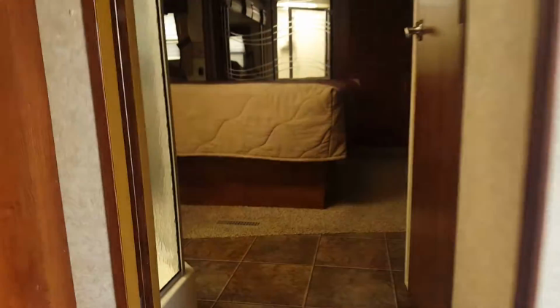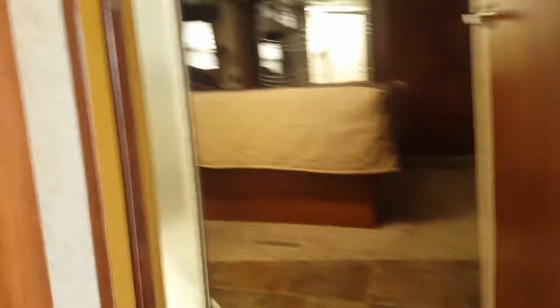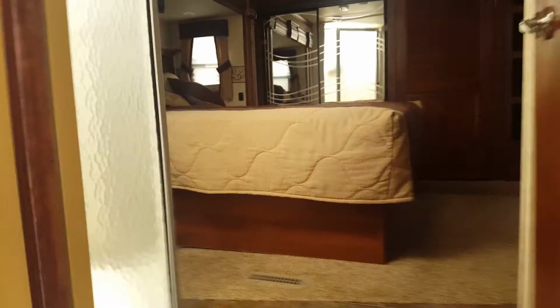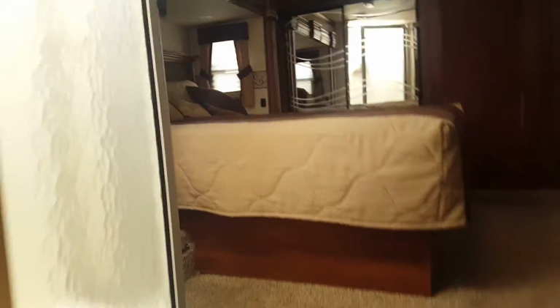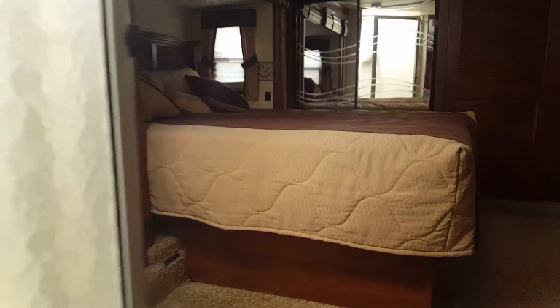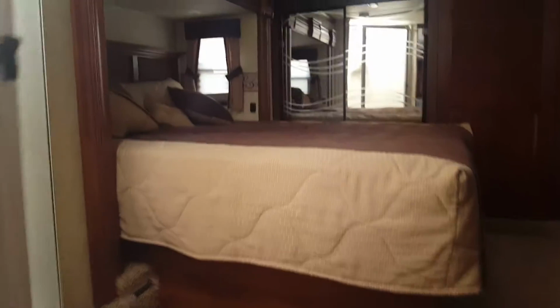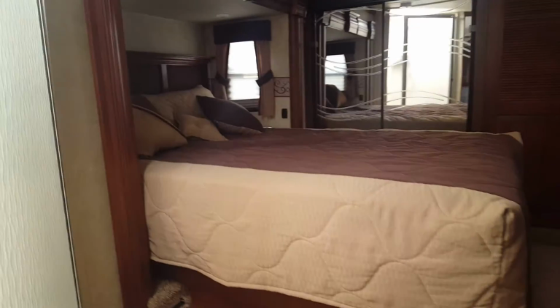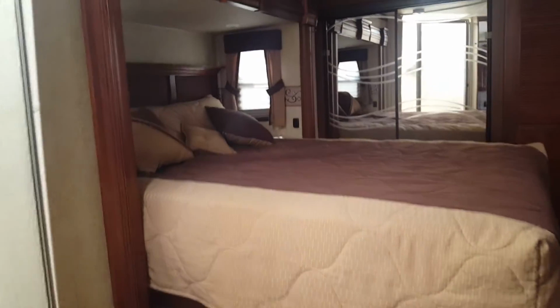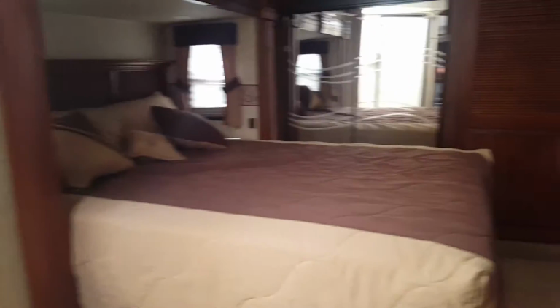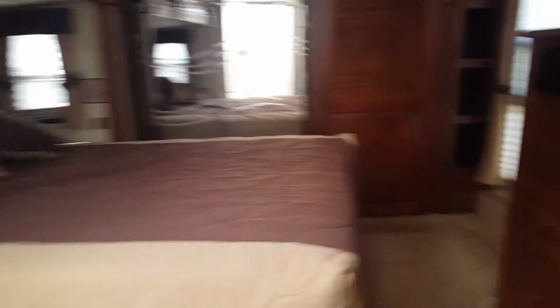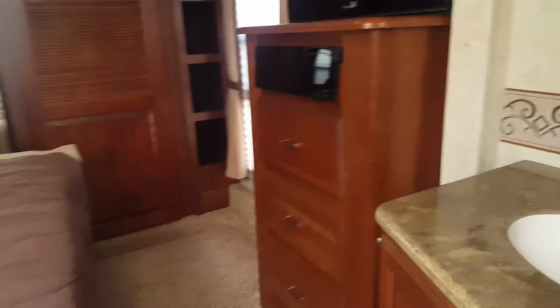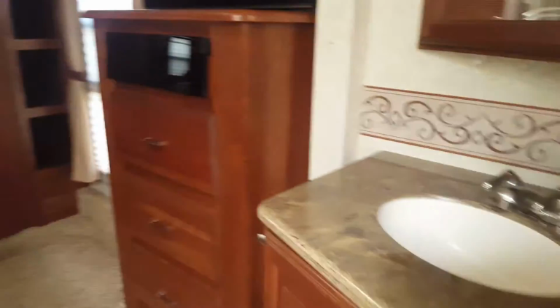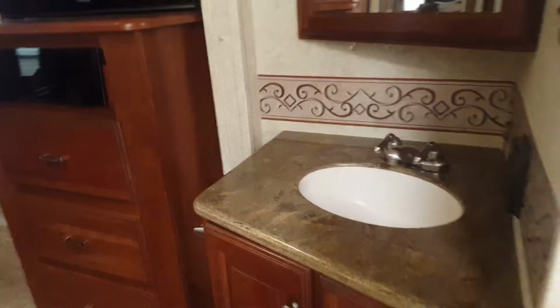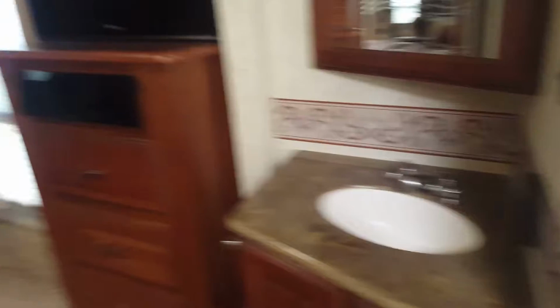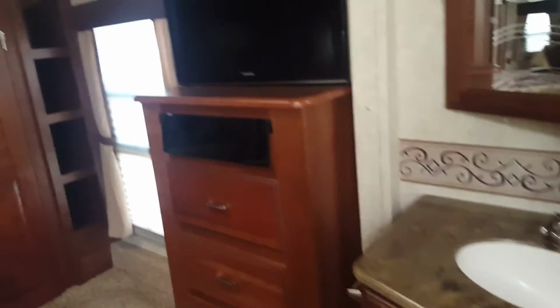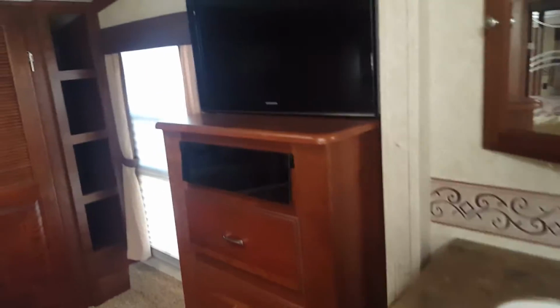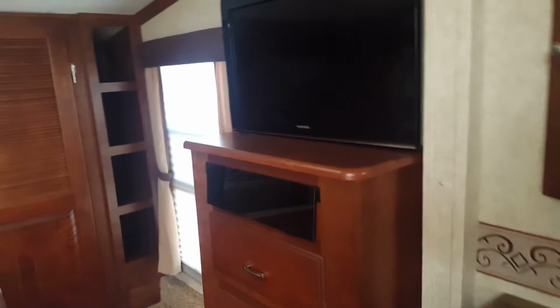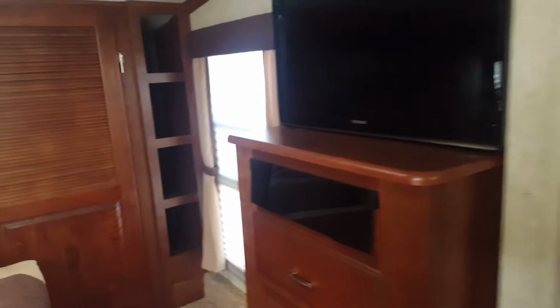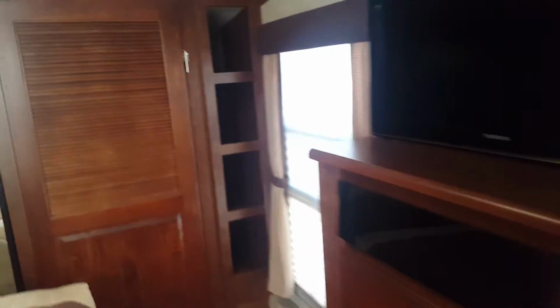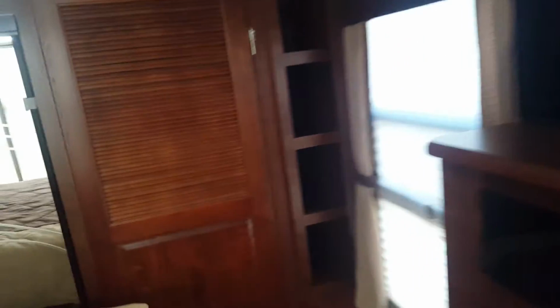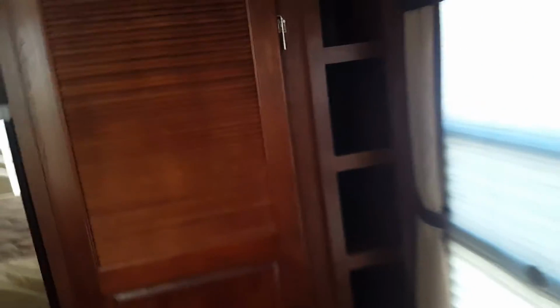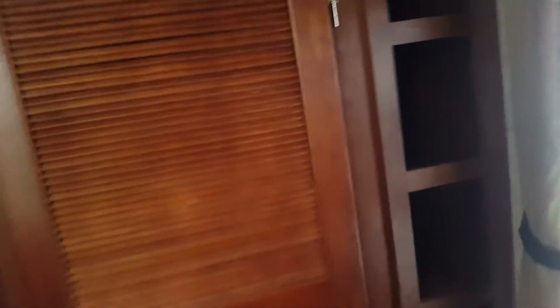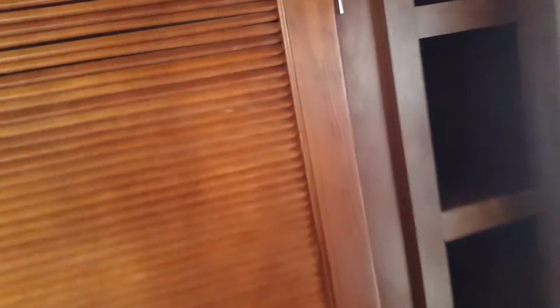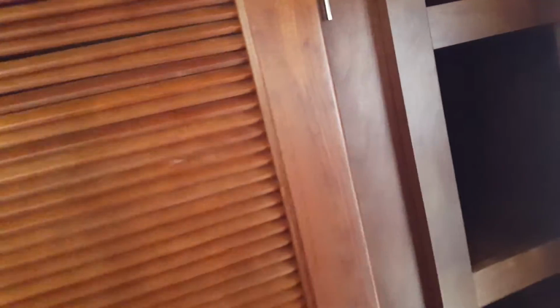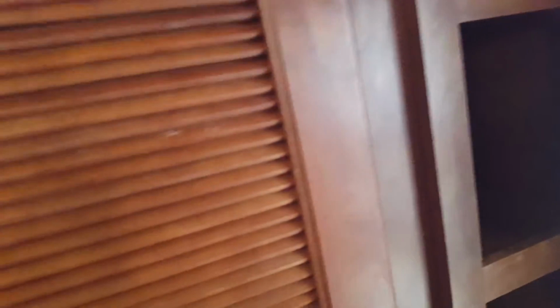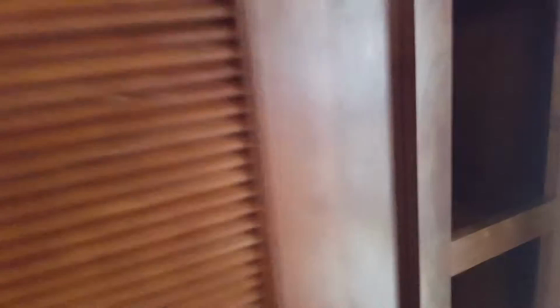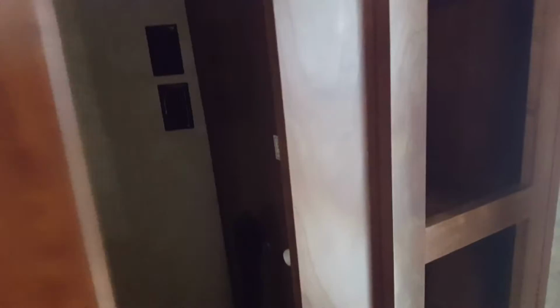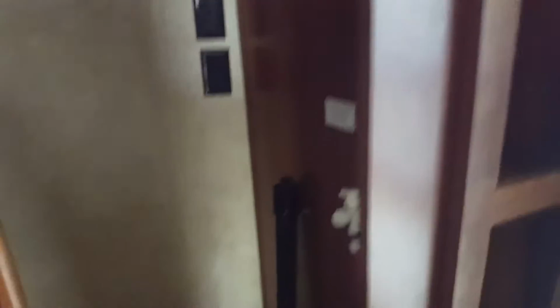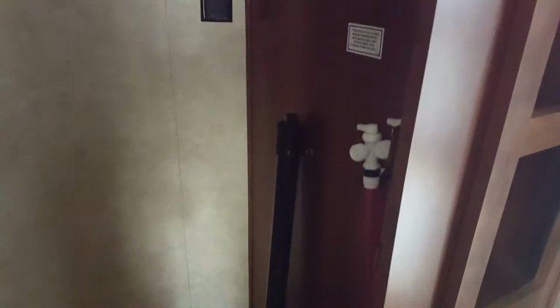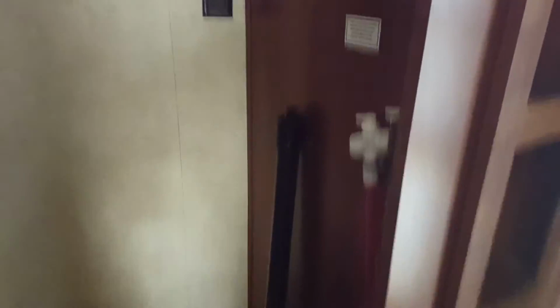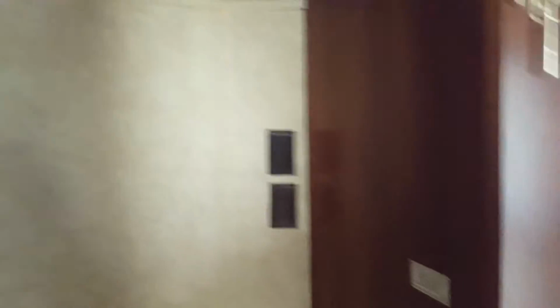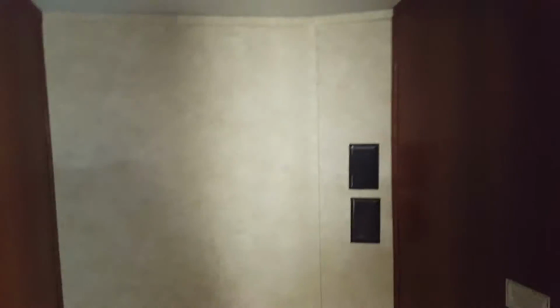Coming up to the bedroom, there's a nice walk-around queen bed with a bedroom slide. There's a little TV, and they also have the washer and dryer hookups.